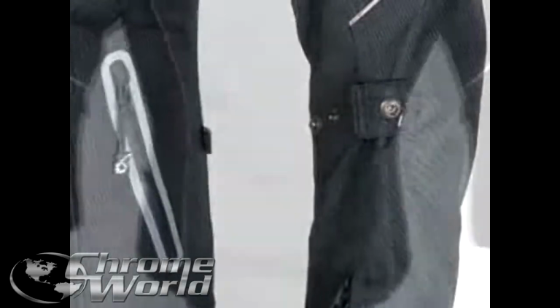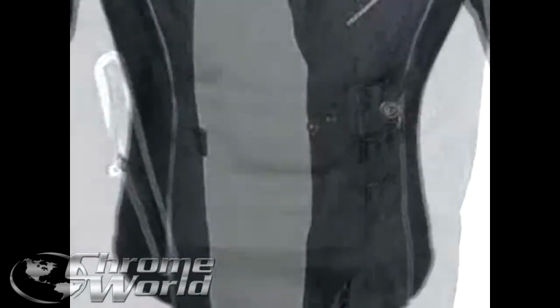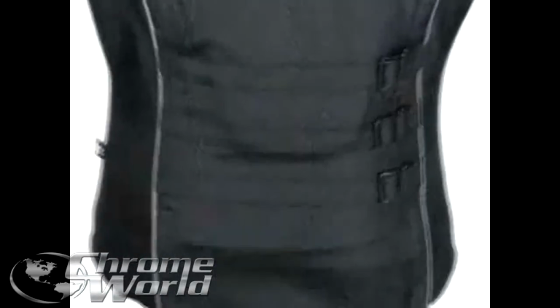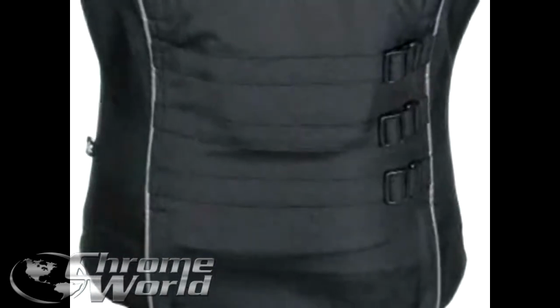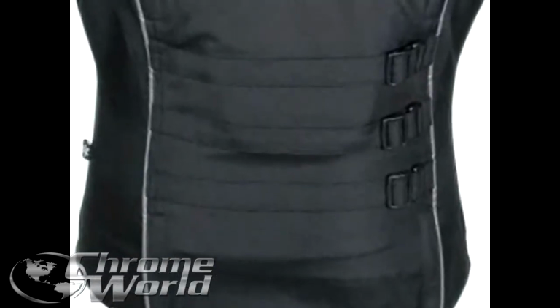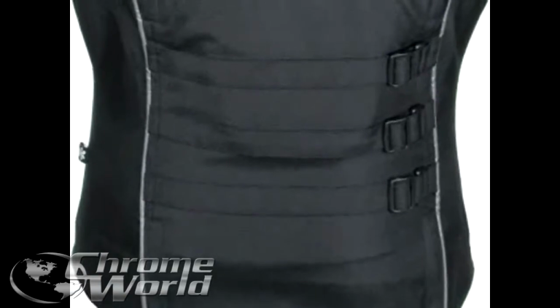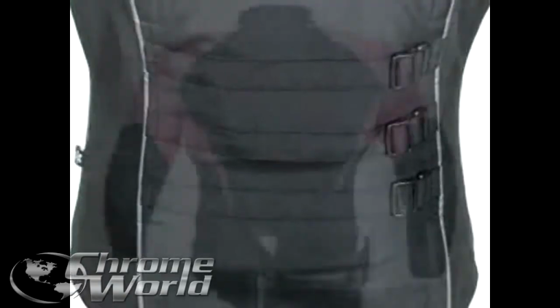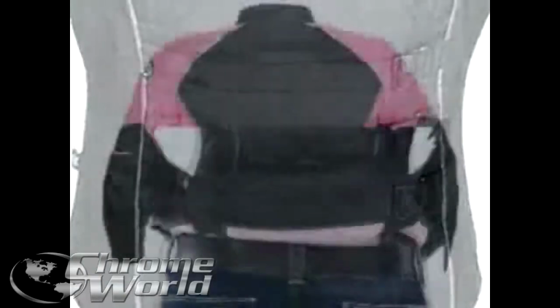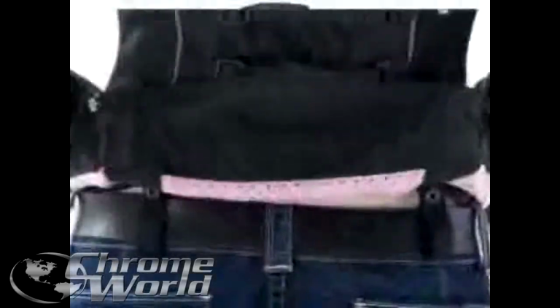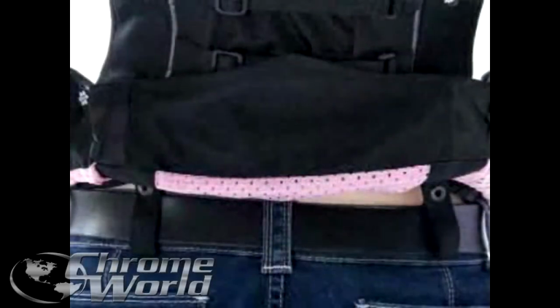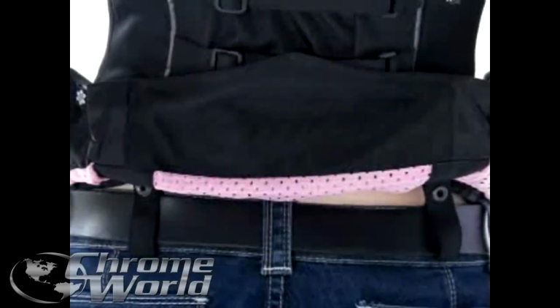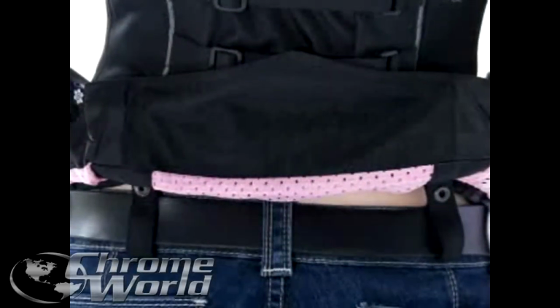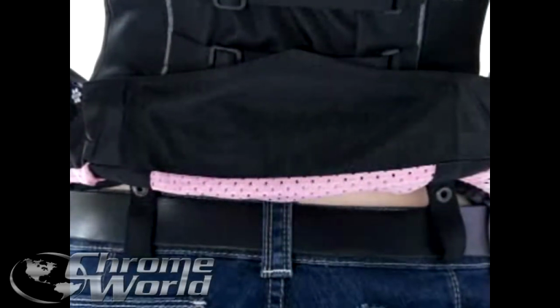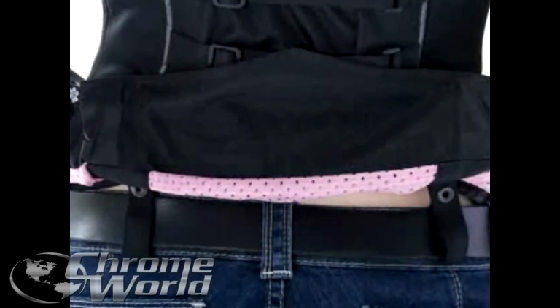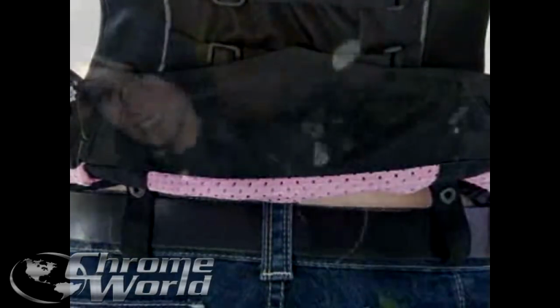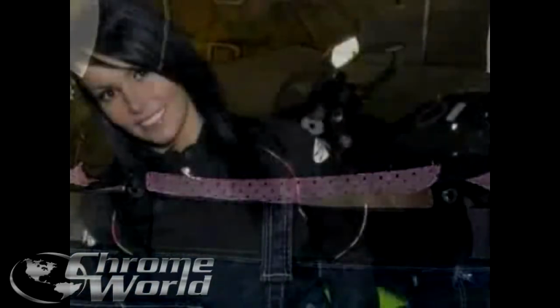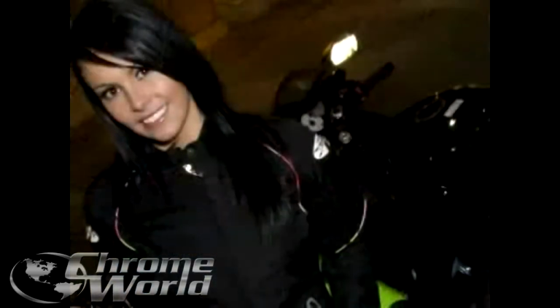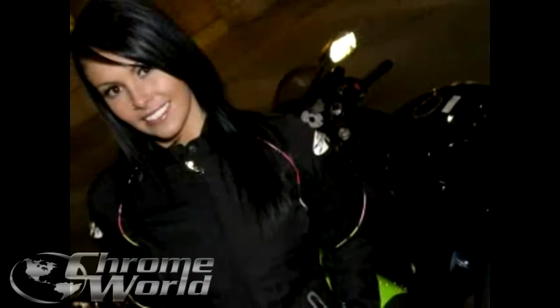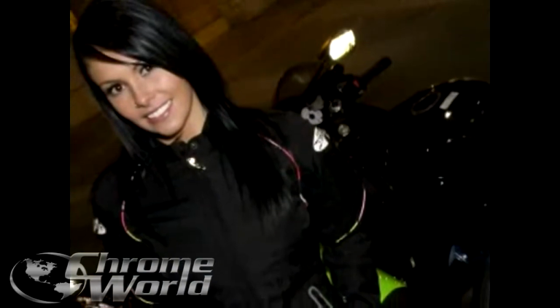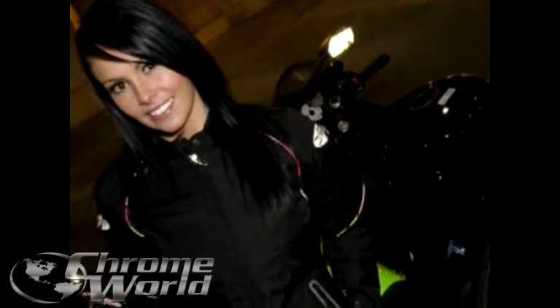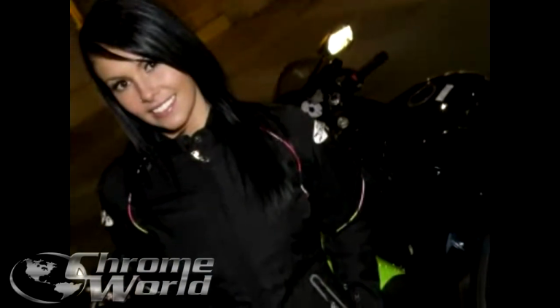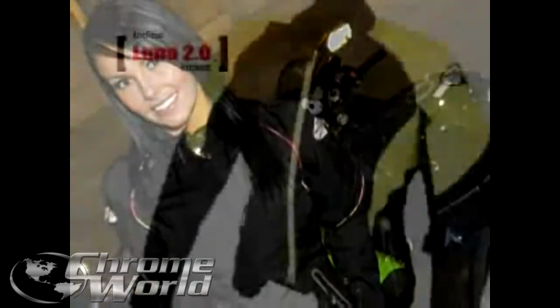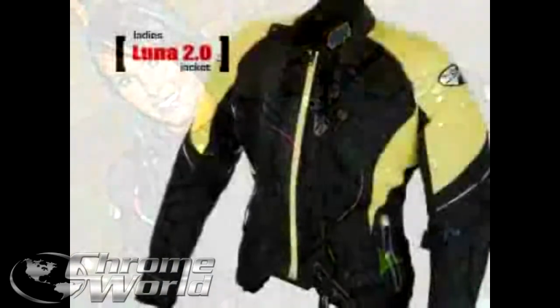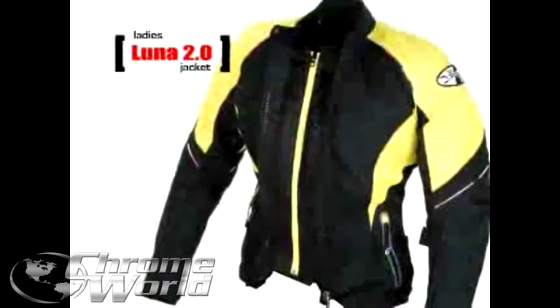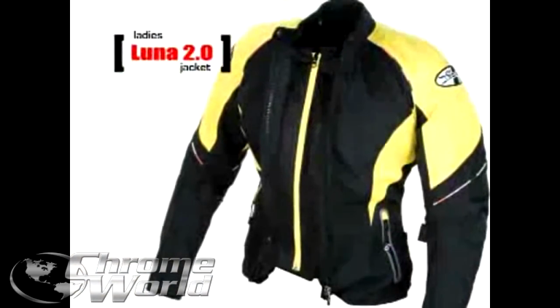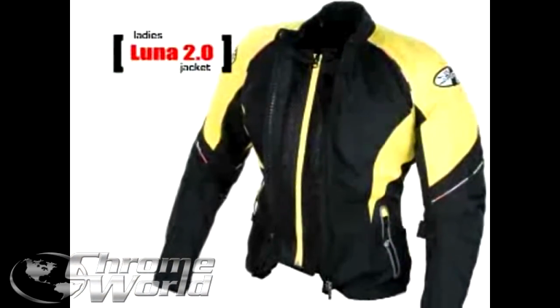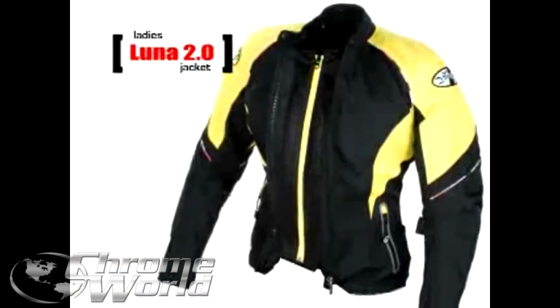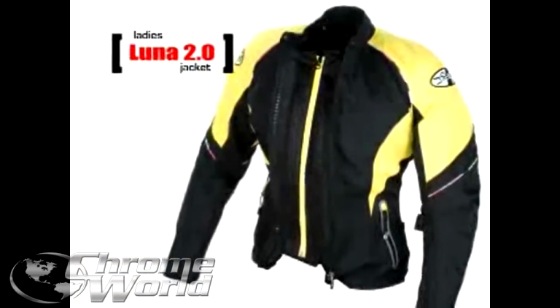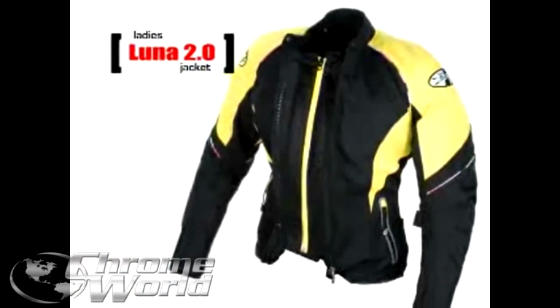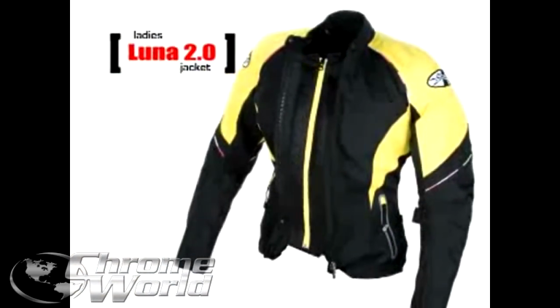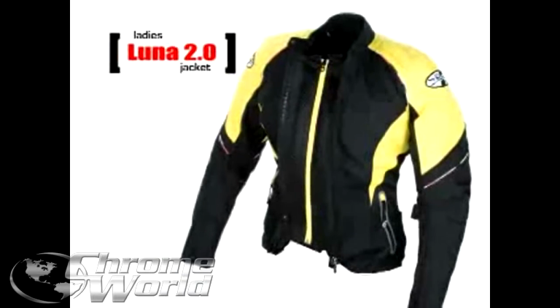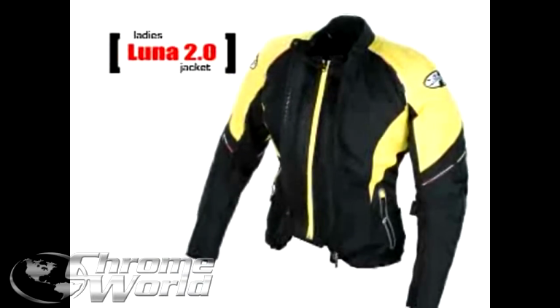The Luna 2.0 also includes a sure-fit adjustable waistband and snap loops for attaching the jacket to your belt. The Luna 2.0 jacket is pure sport, combined with all the necessary features to make this jacket perform far beyond your expectations.